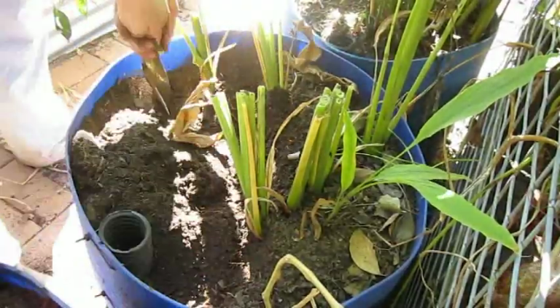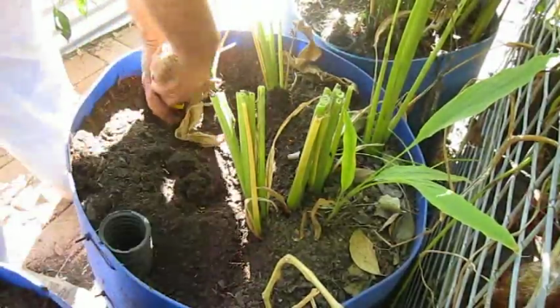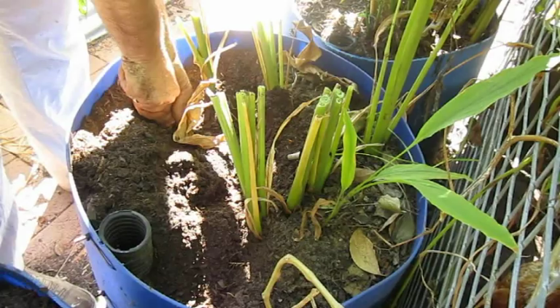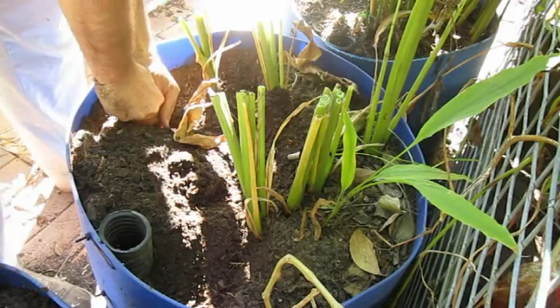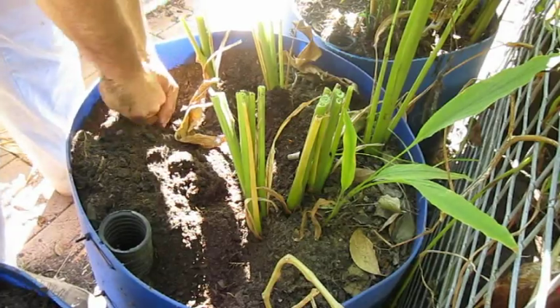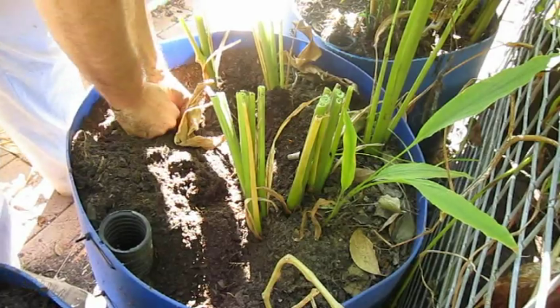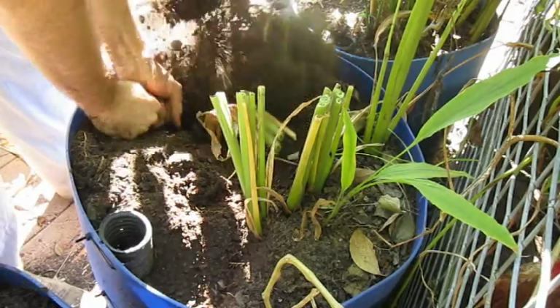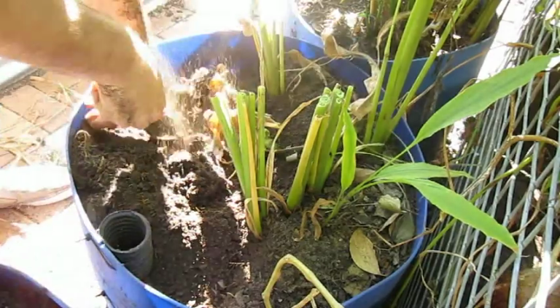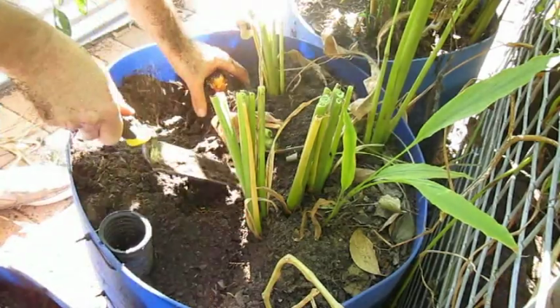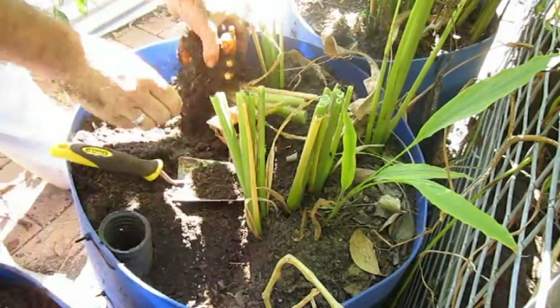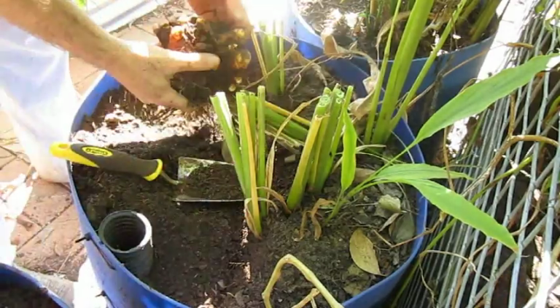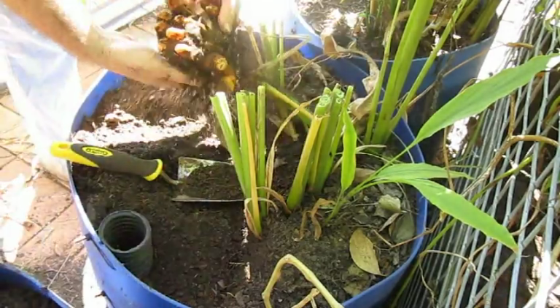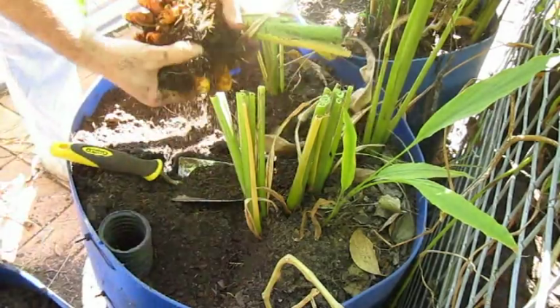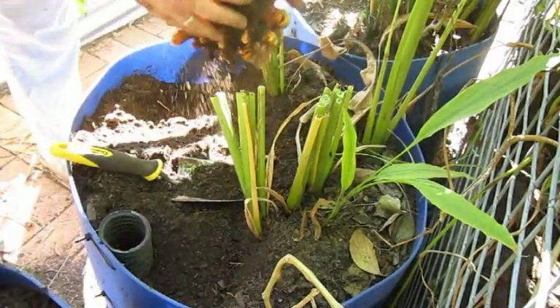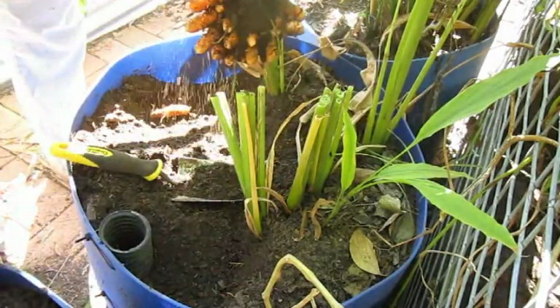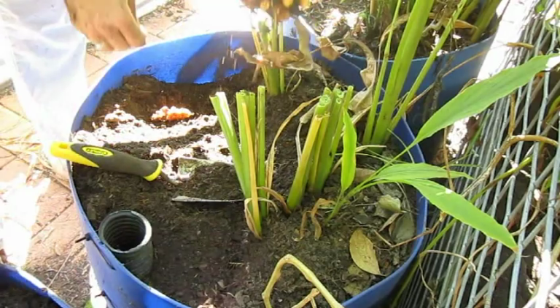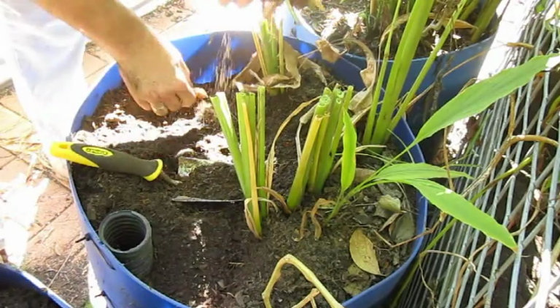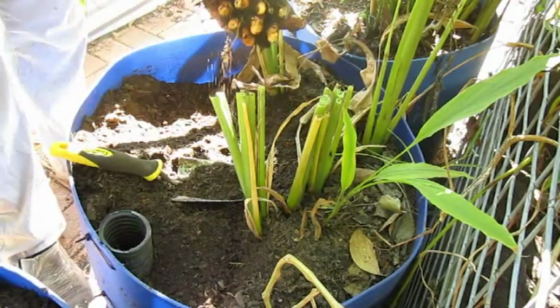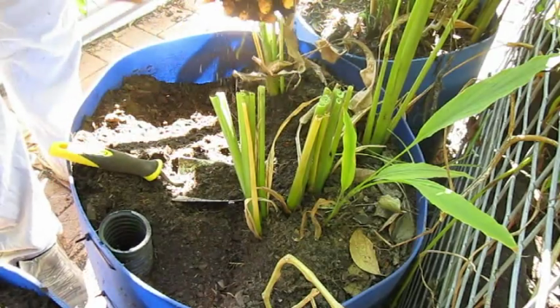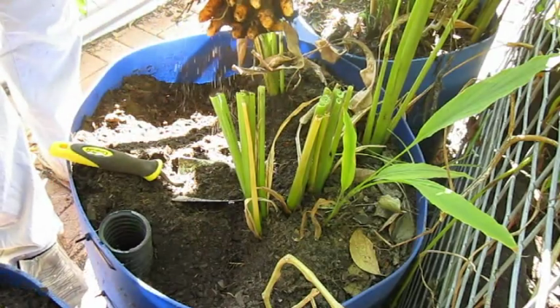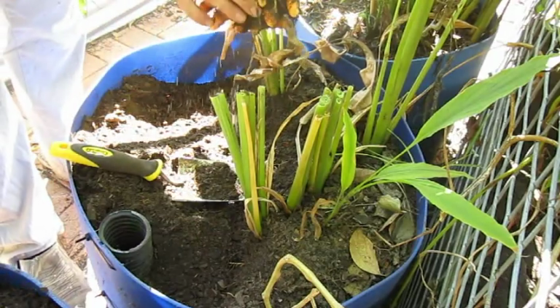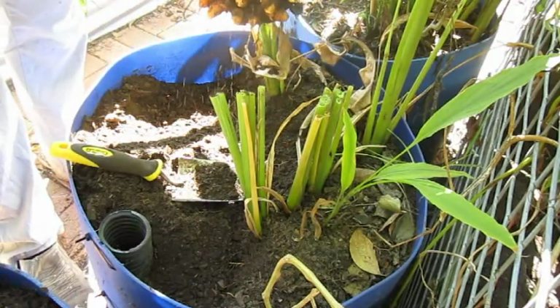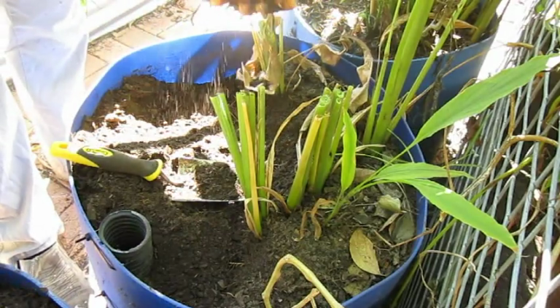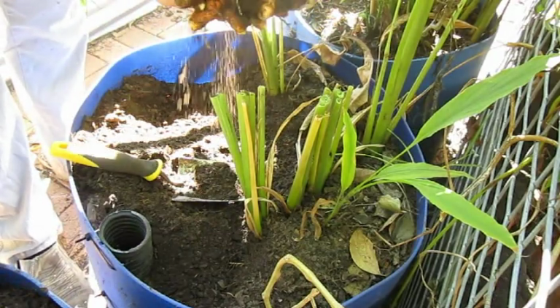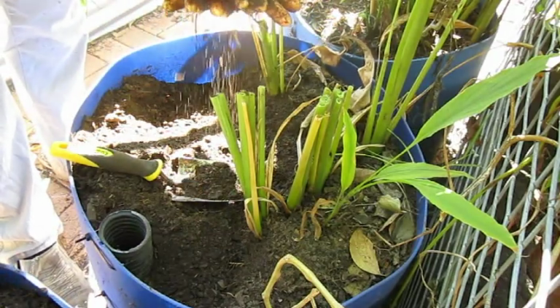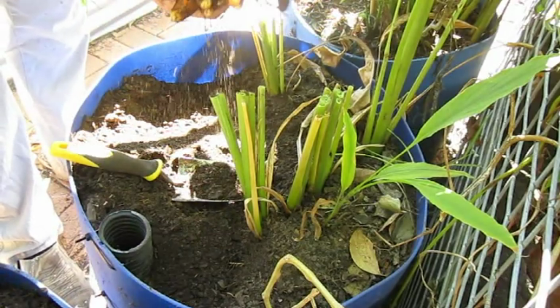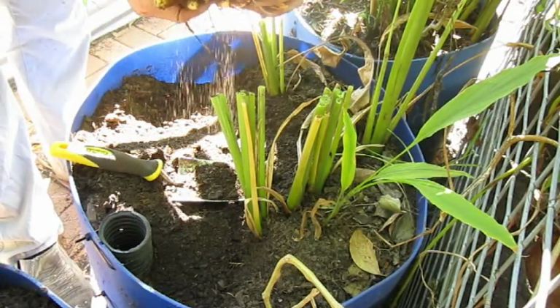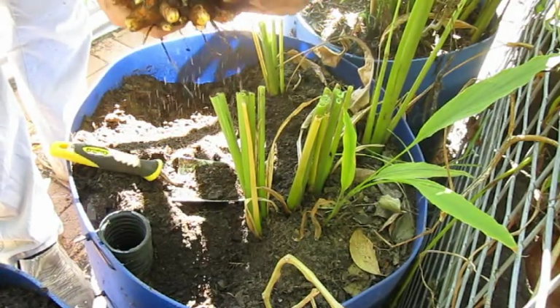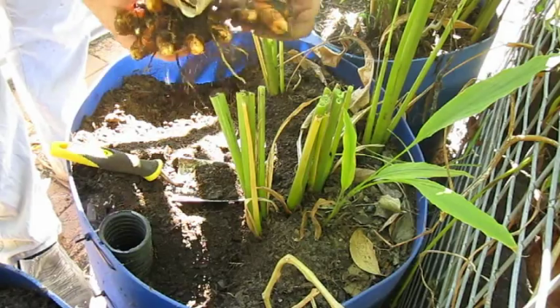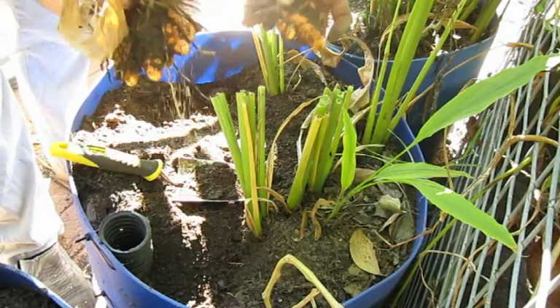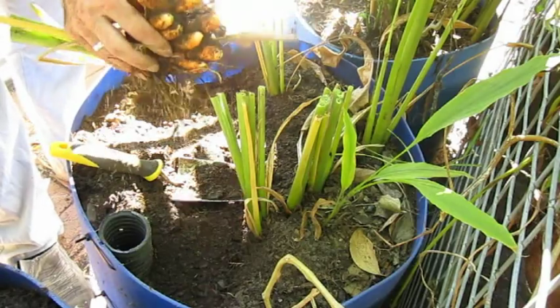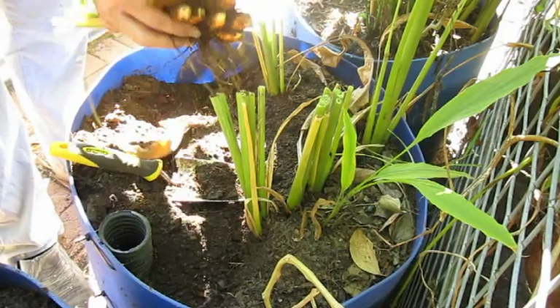I'm a complete novice at this really. I don't know if you can tell. There we go — look at that. That's what they came out like last year — look like hands. Just broke off.